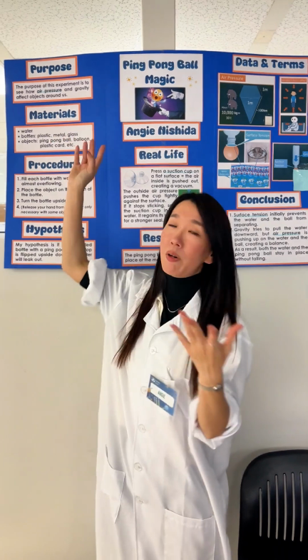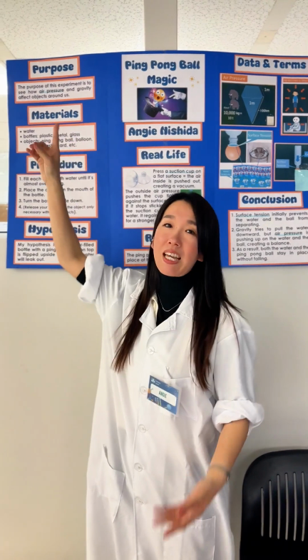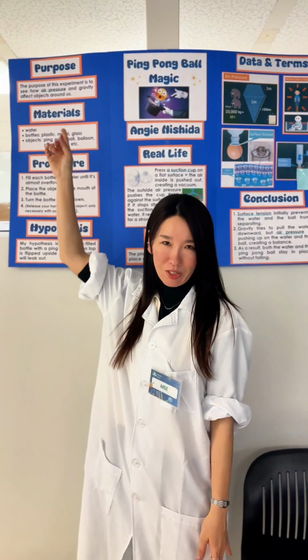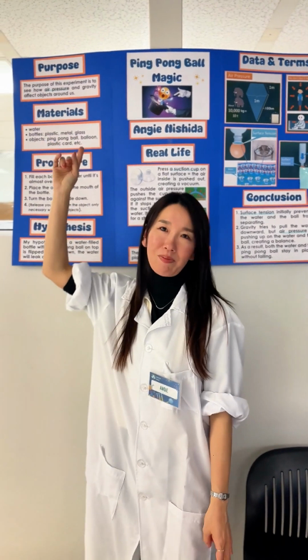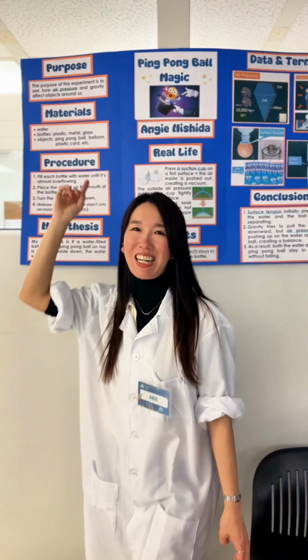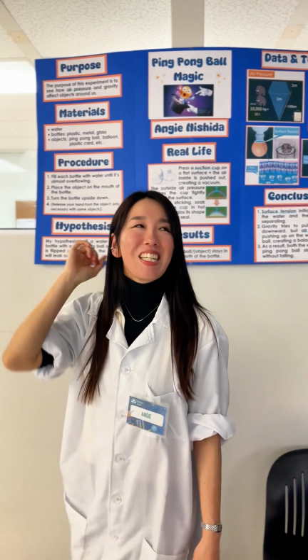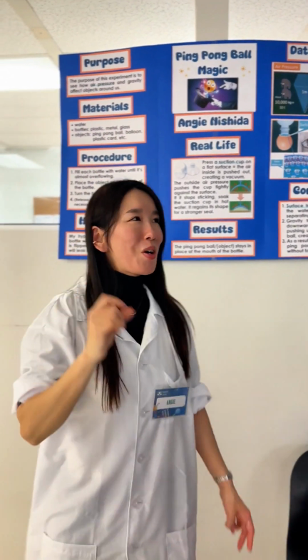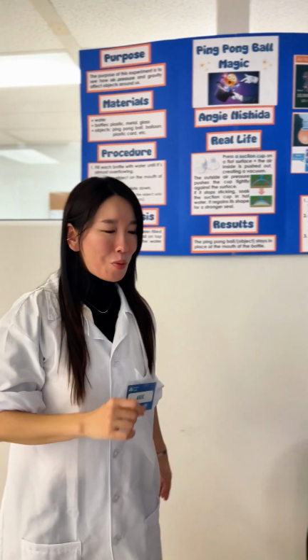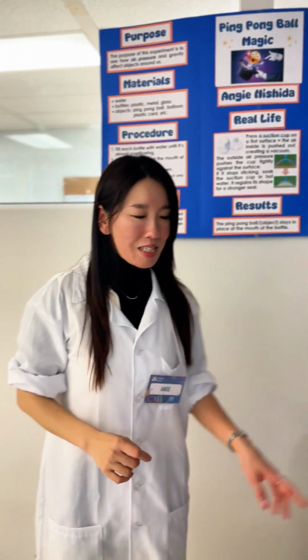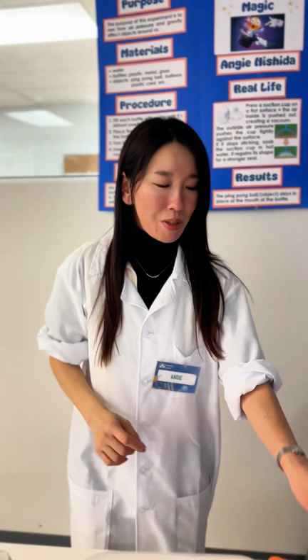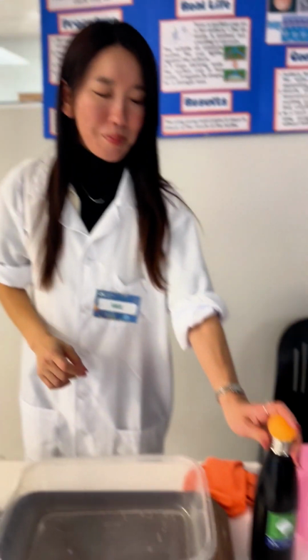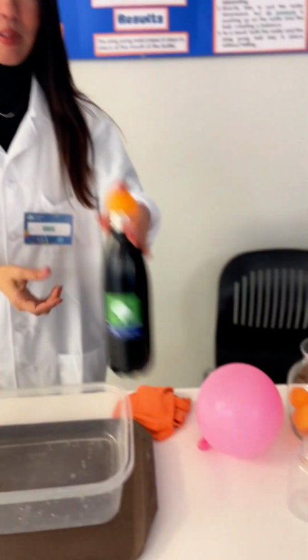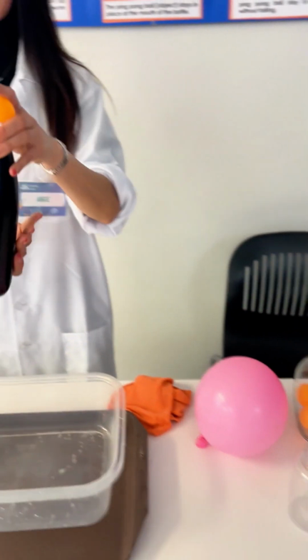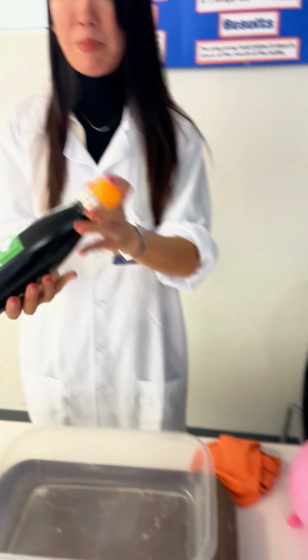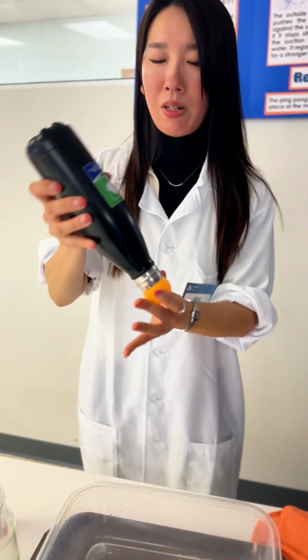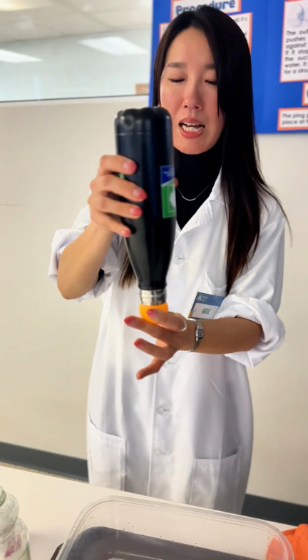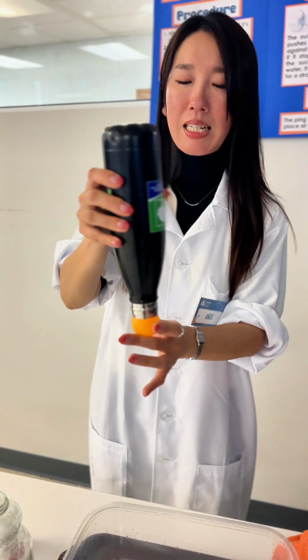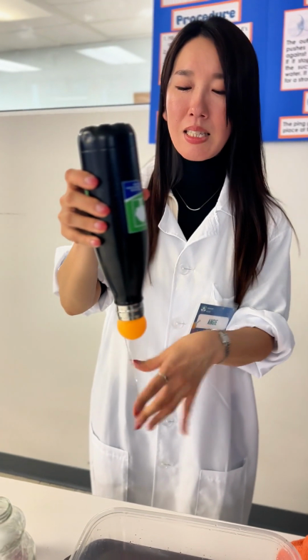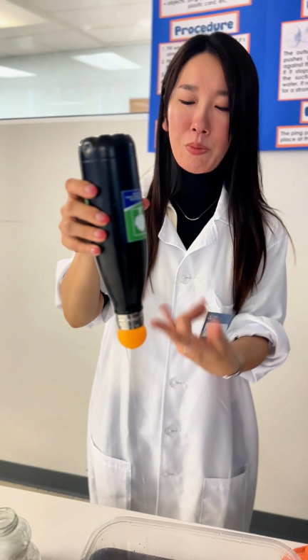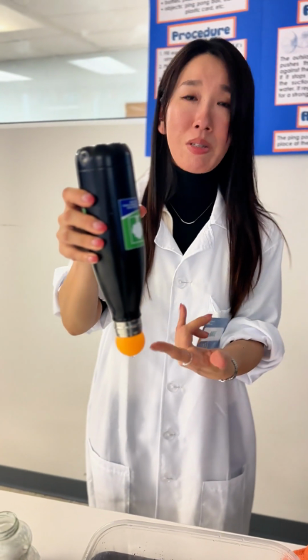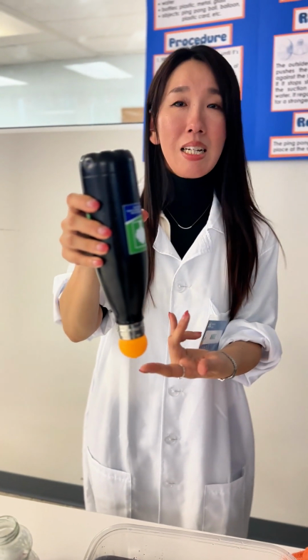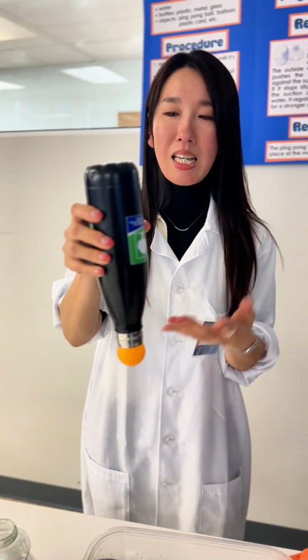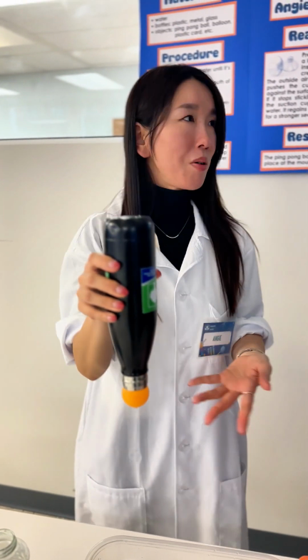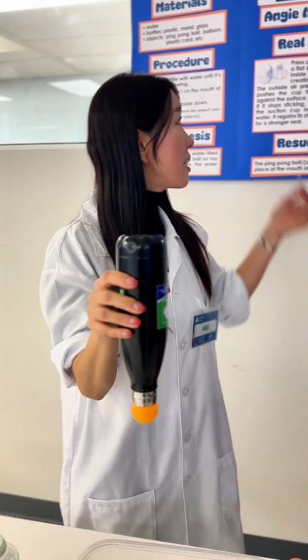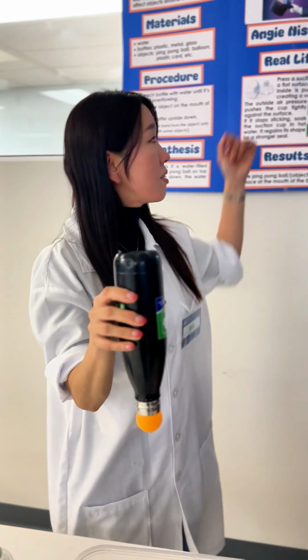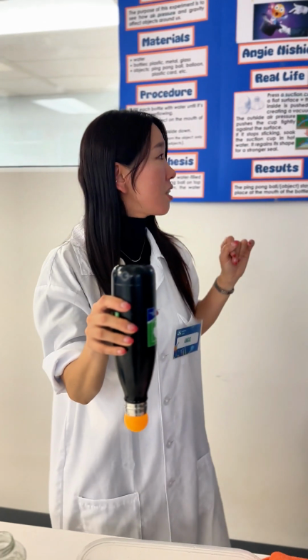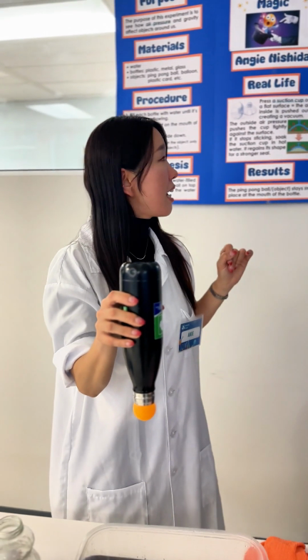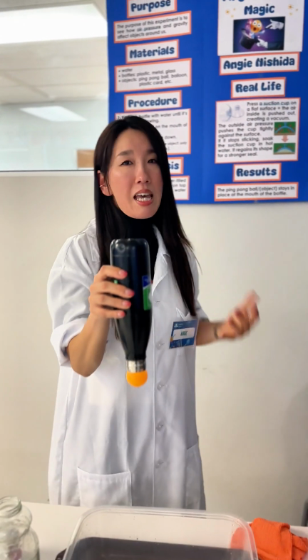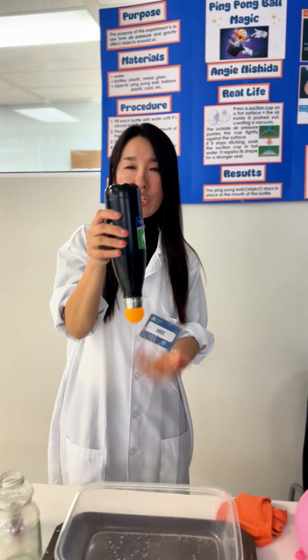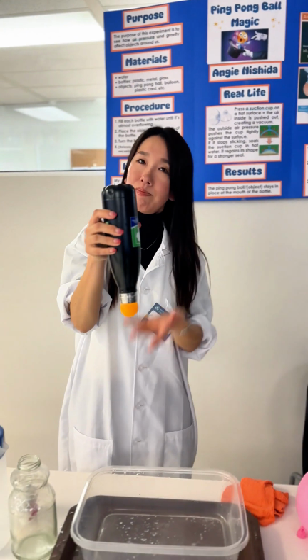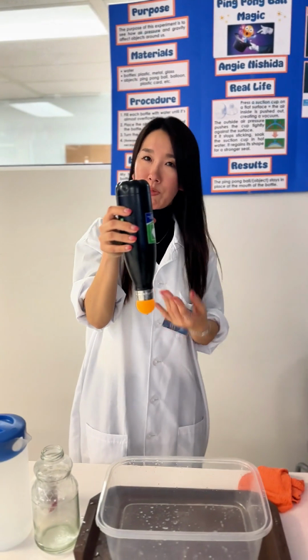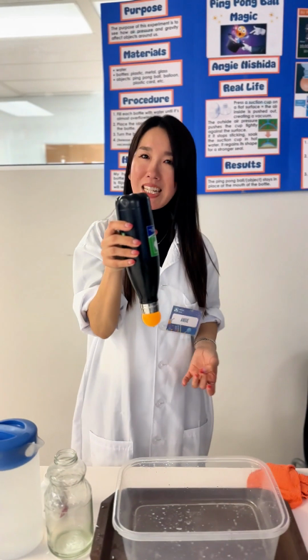The key point is air pressure. So, why is it that when I flip the bottle, the ball closes it? Because this is how air pressure works. This is my experiment.